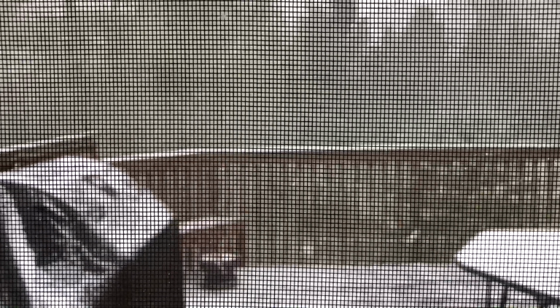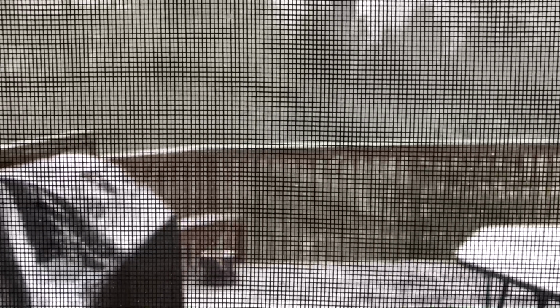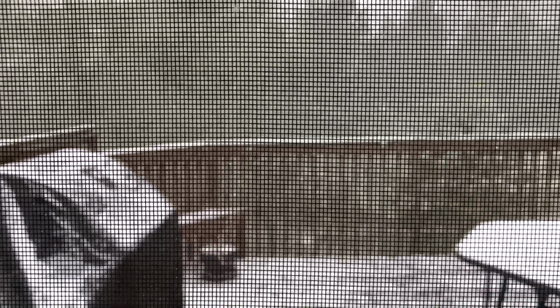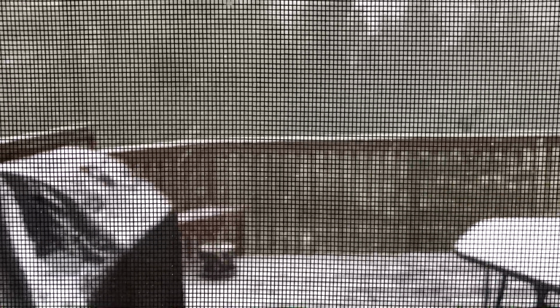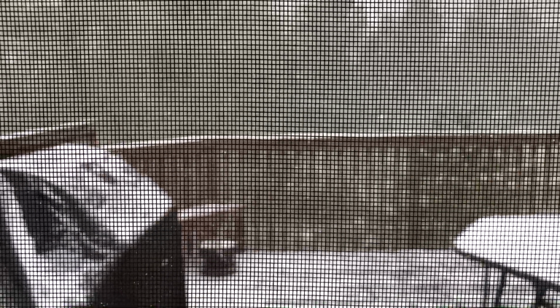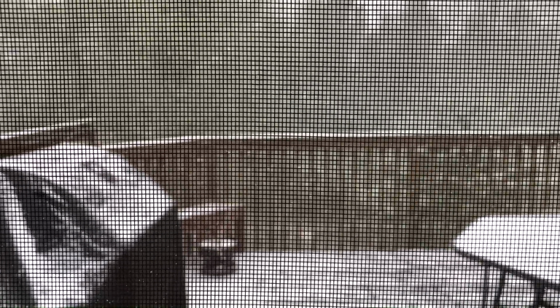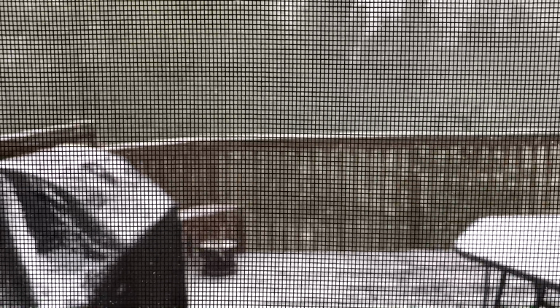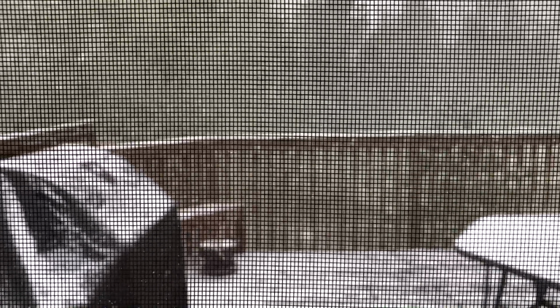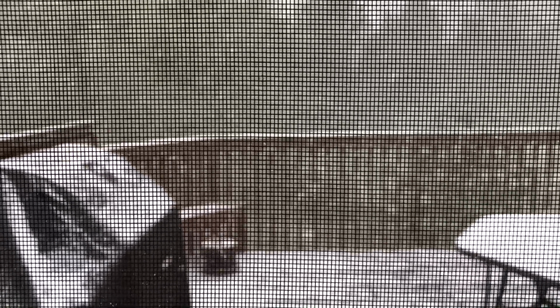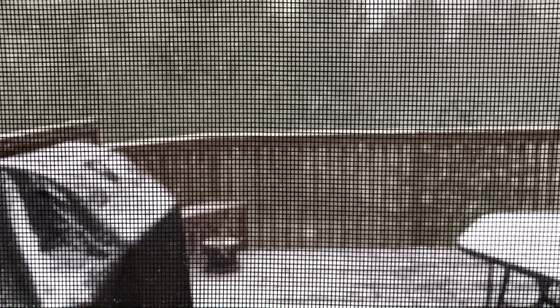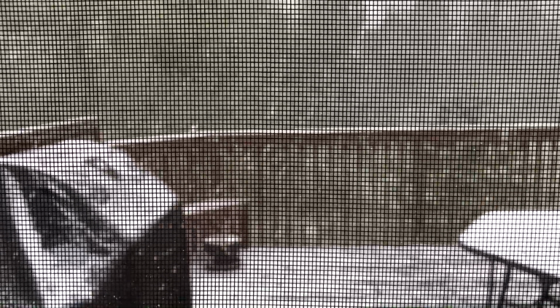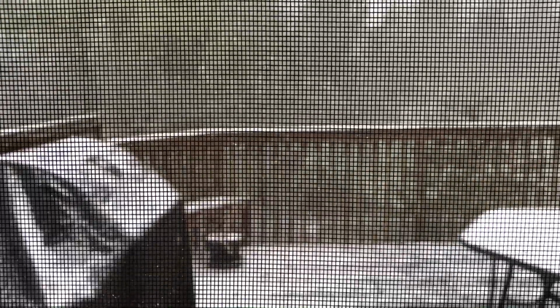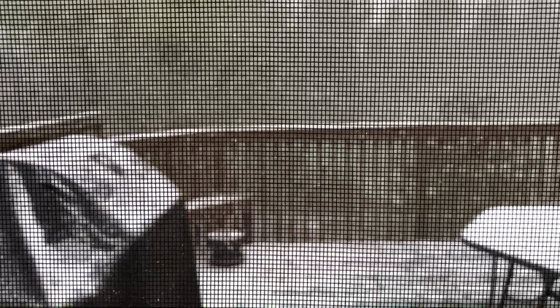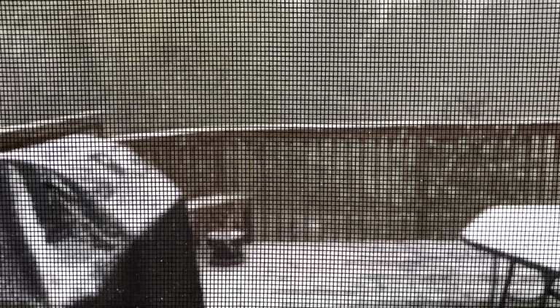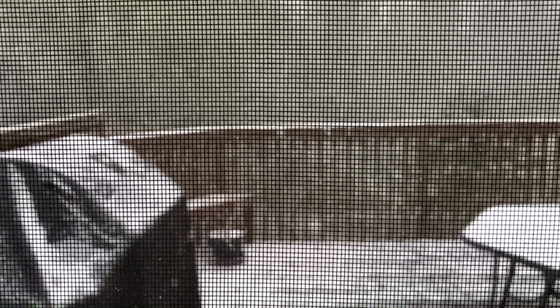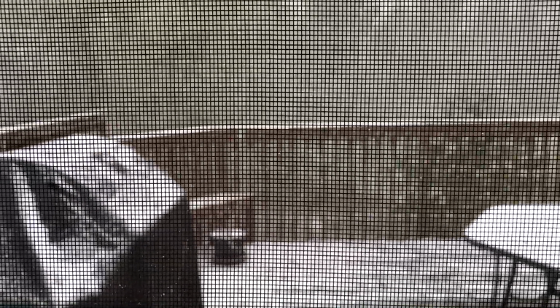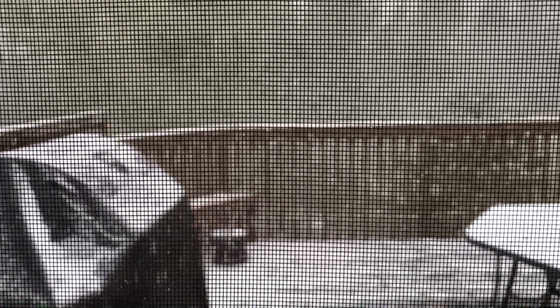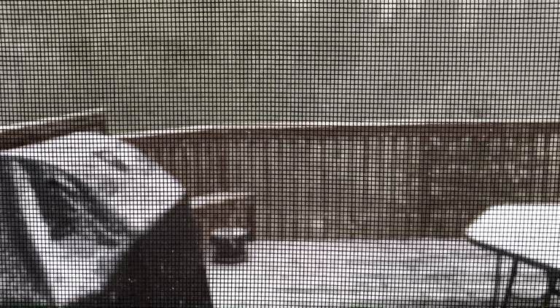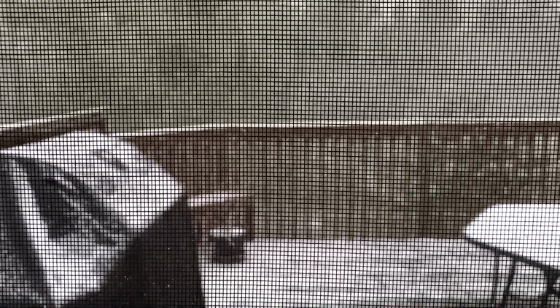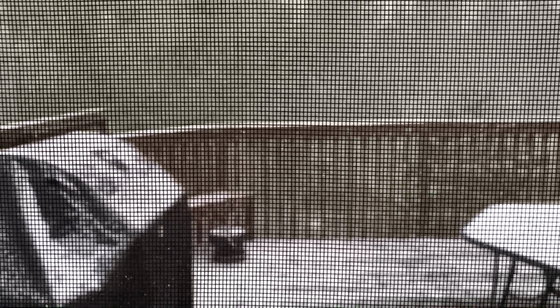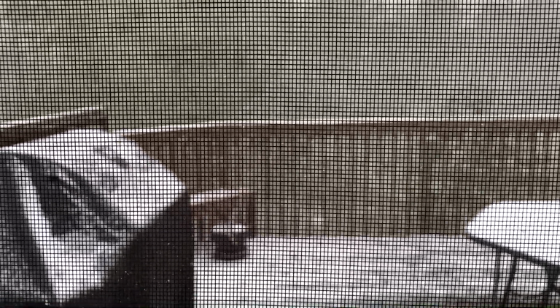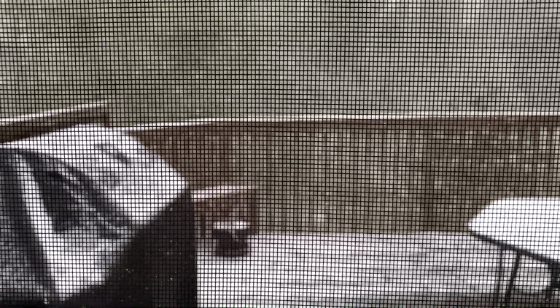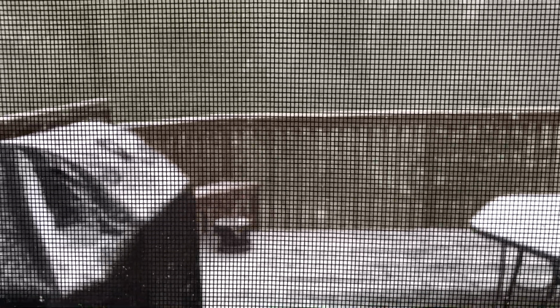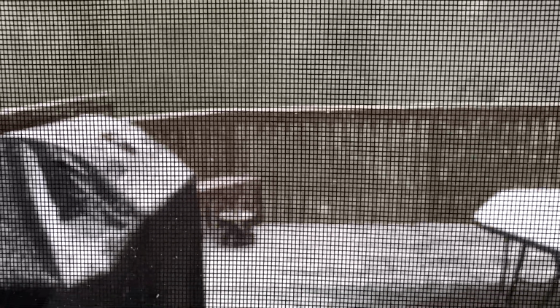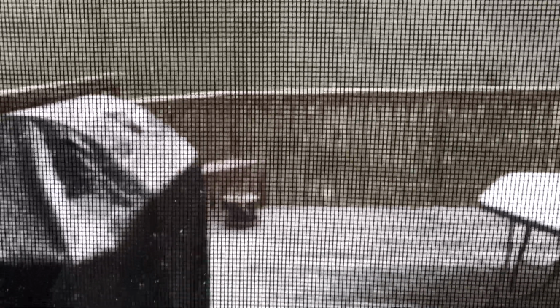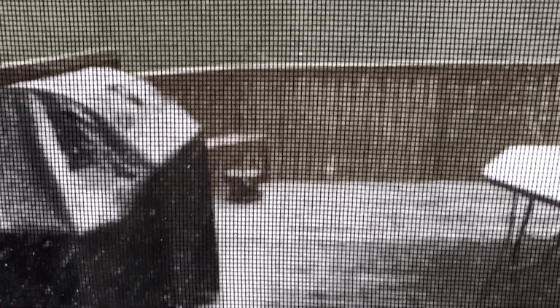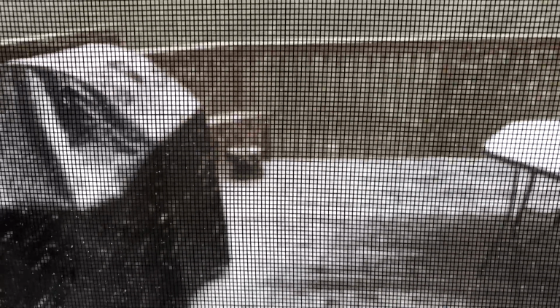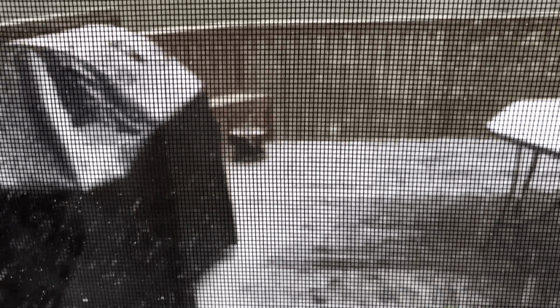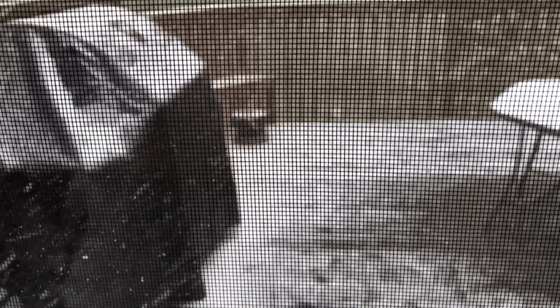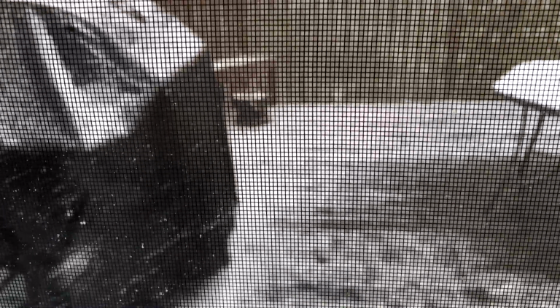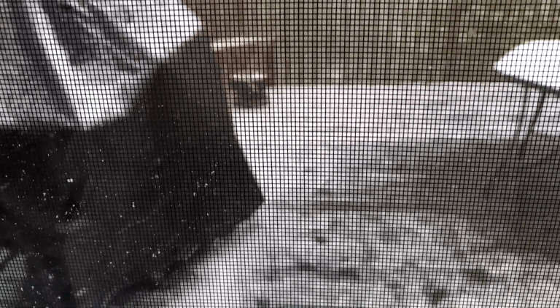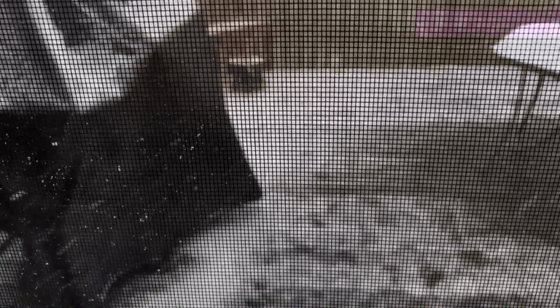Lovely weather we're having here today in Canada for December — oh, it's not December, it's the middle of April. Welcome to our world.